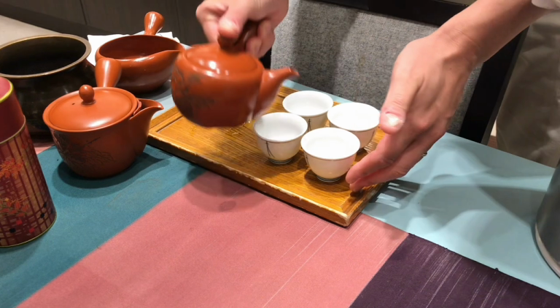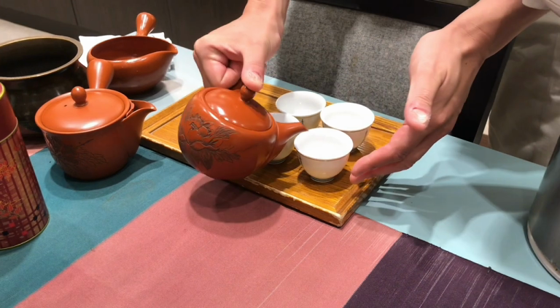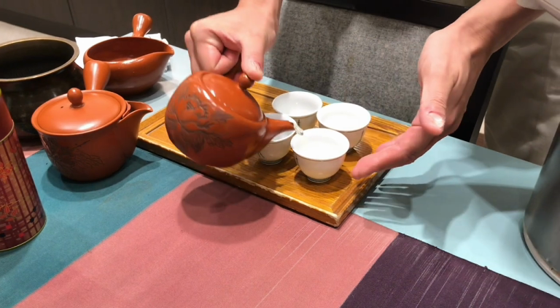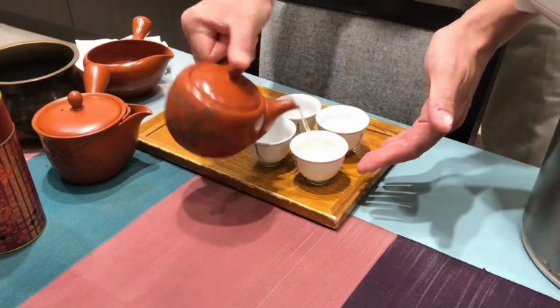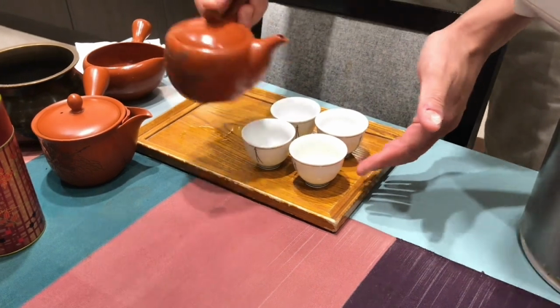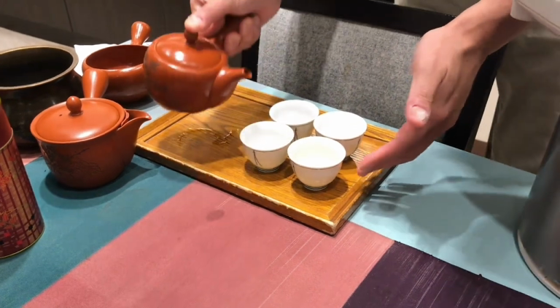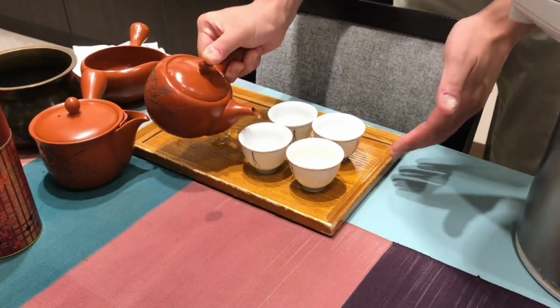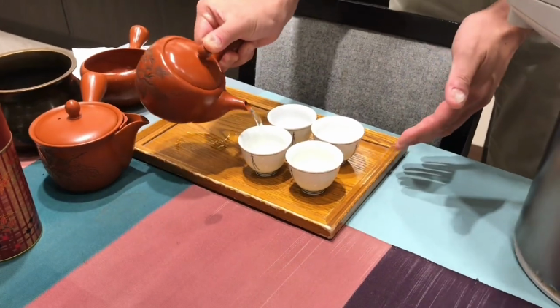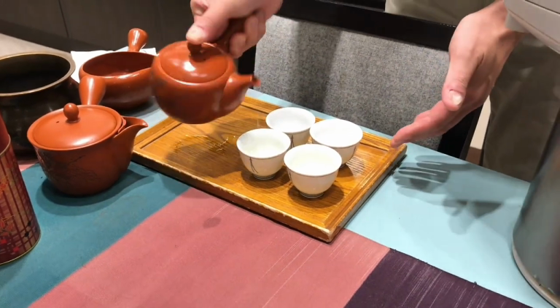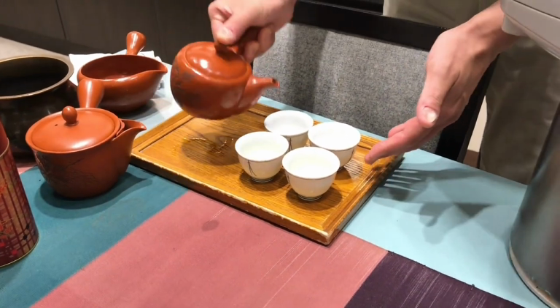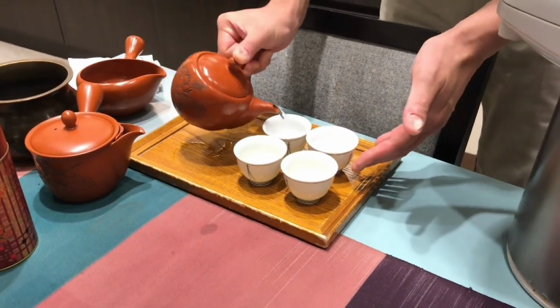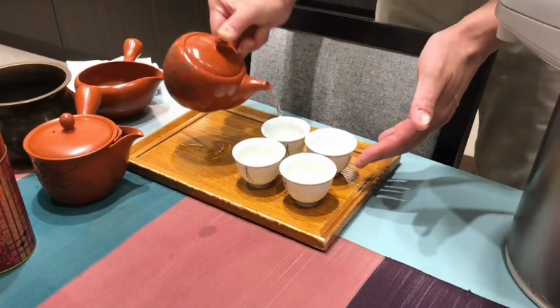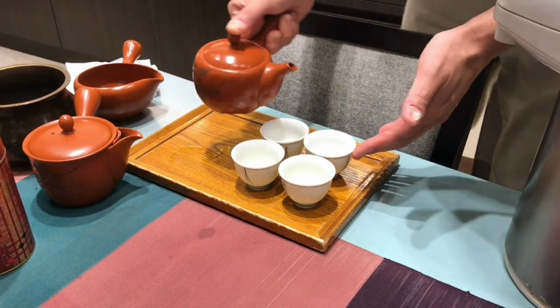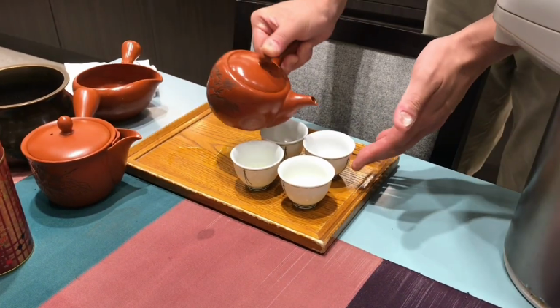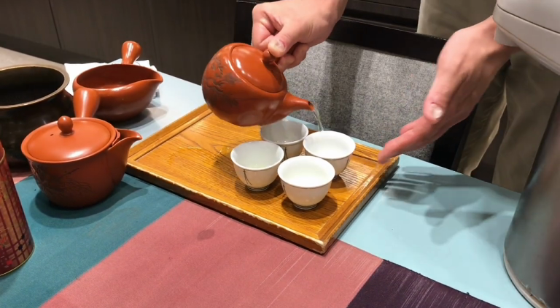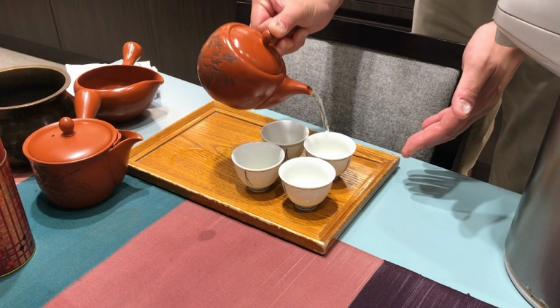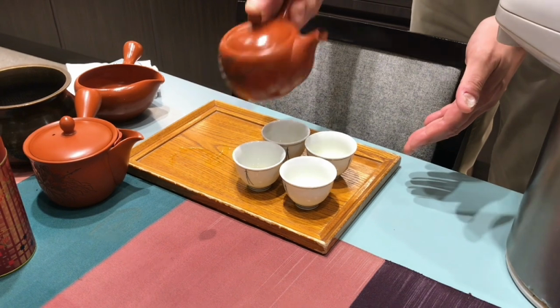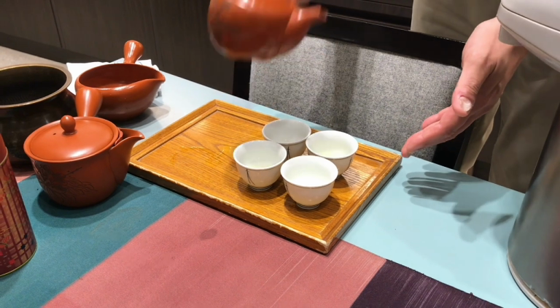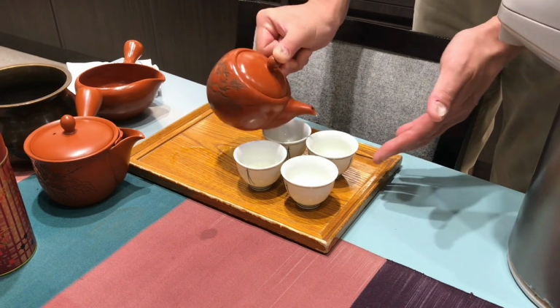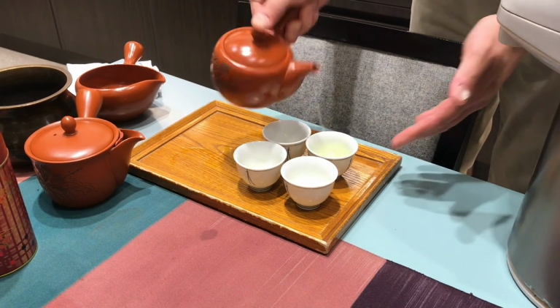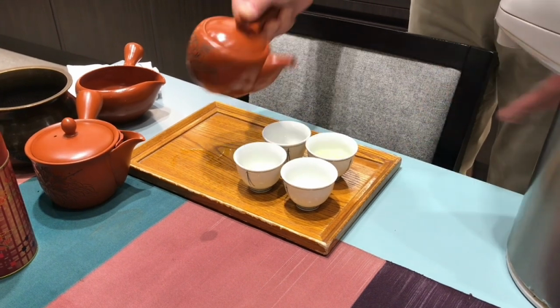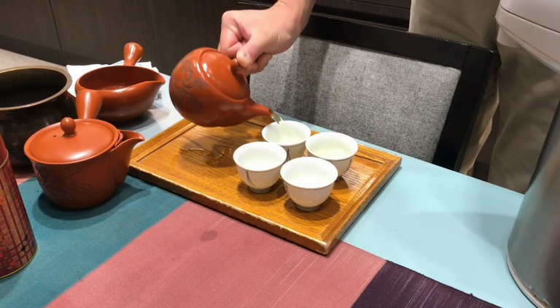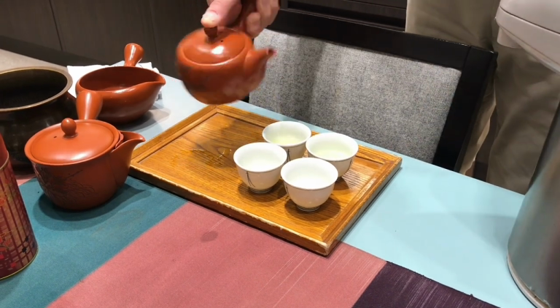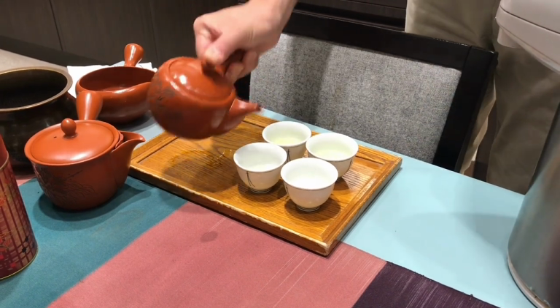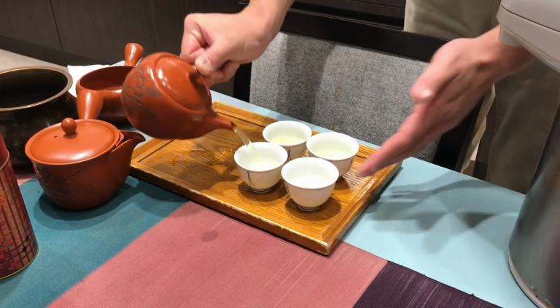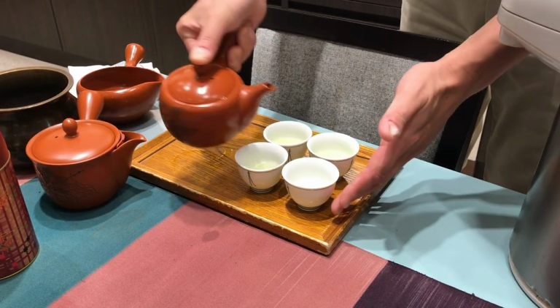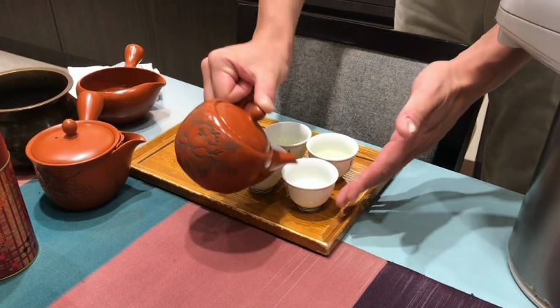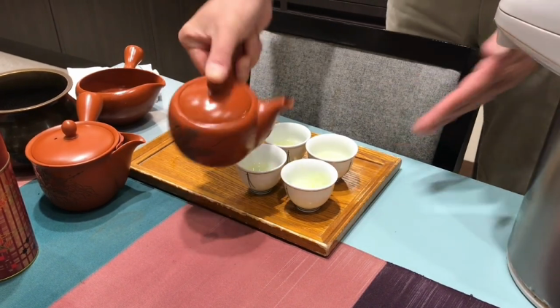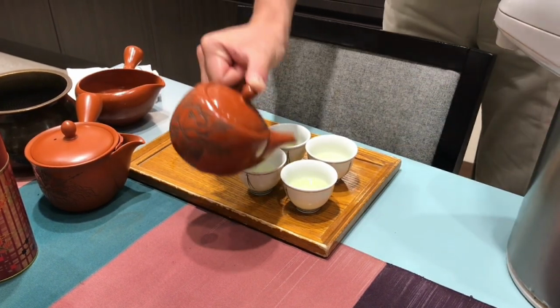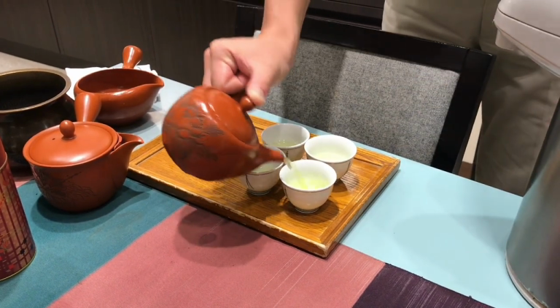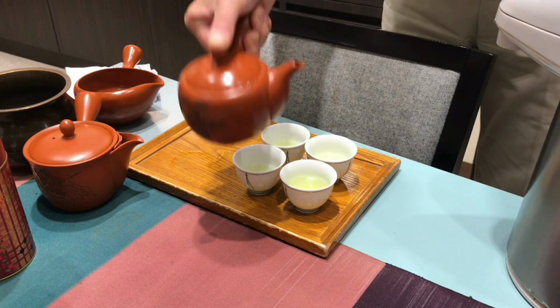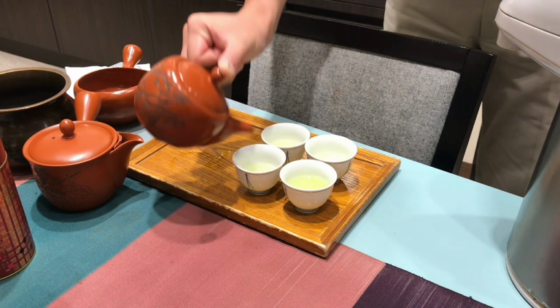The iconic Kyusu teapot has basically become a symbol for Japanese green tea. Thanks to its unique design, it has become a favorite among Japanese tea drinkers. But there are even more features than you previously thought.